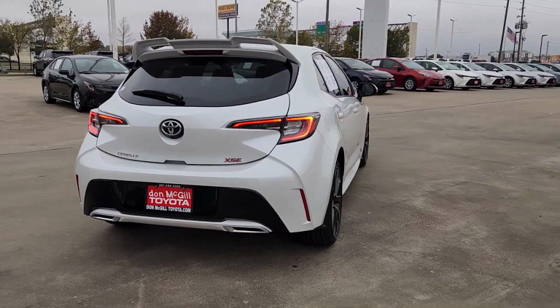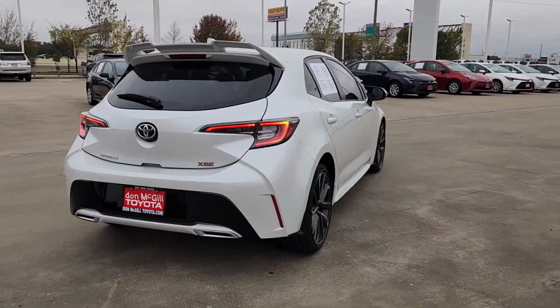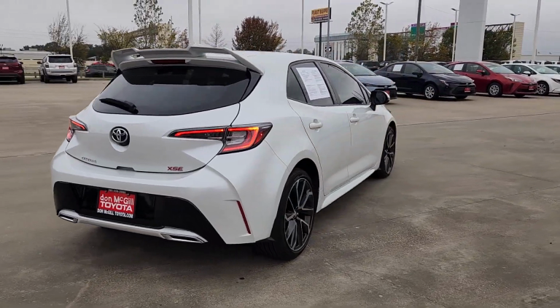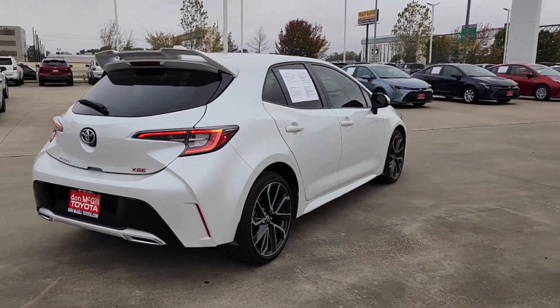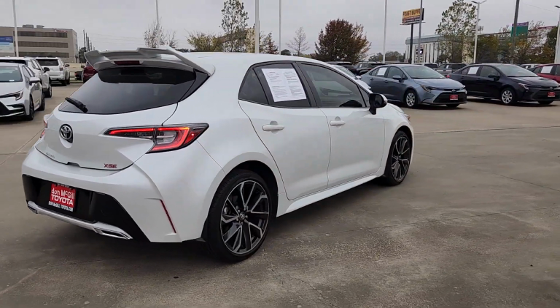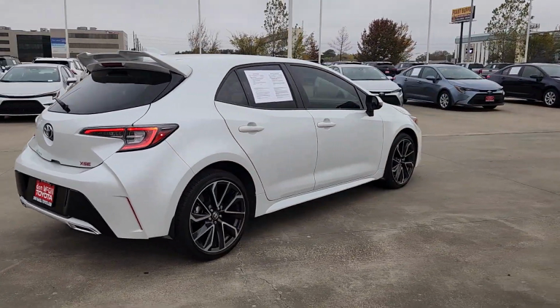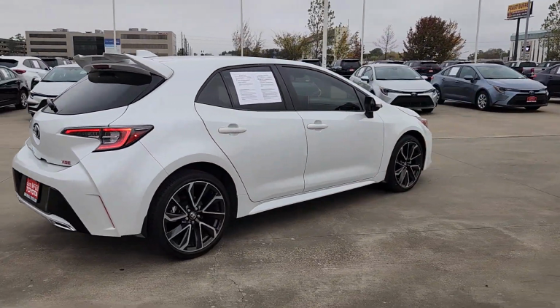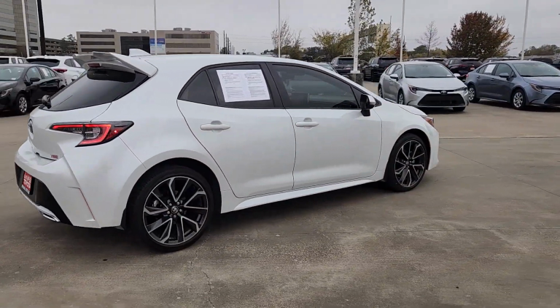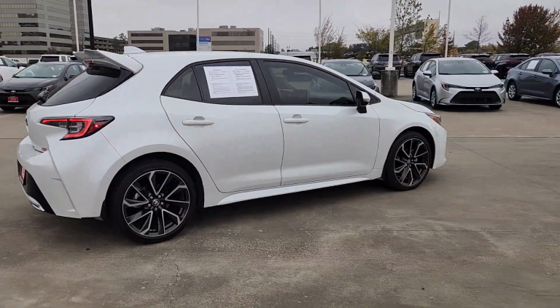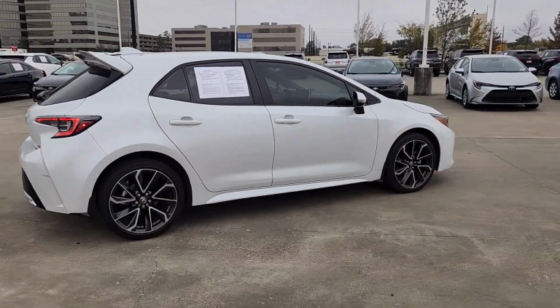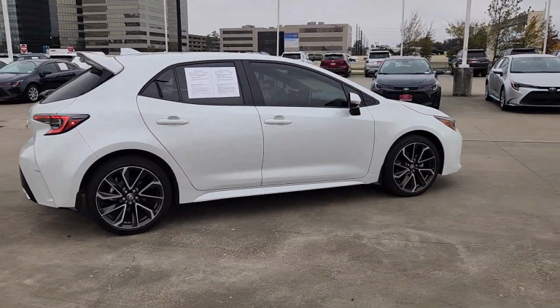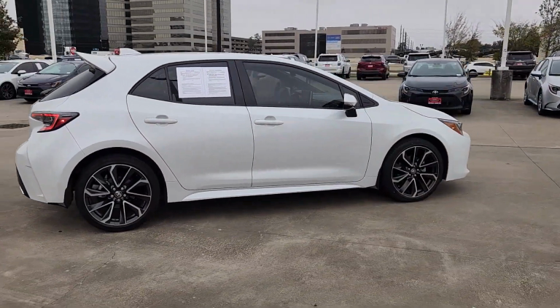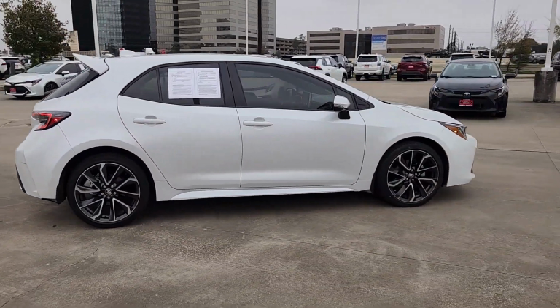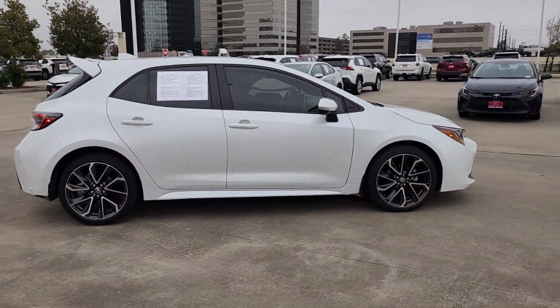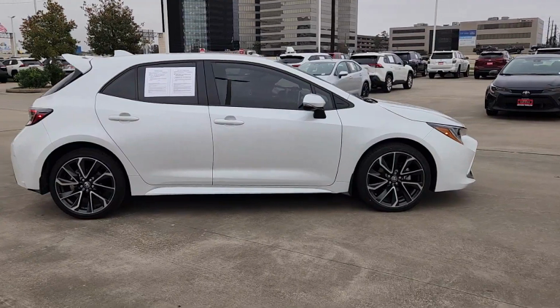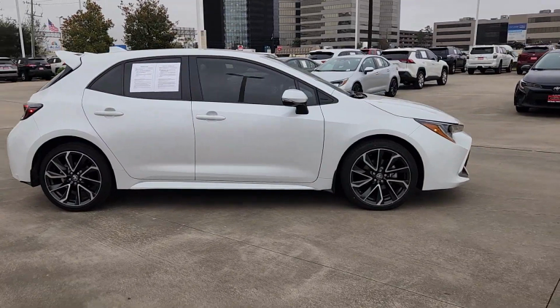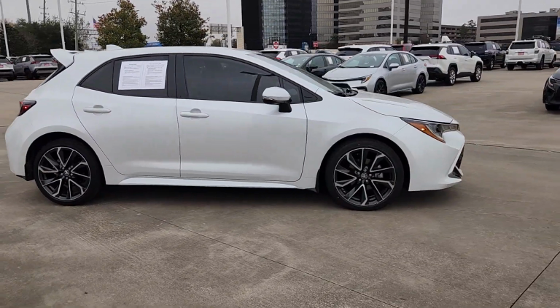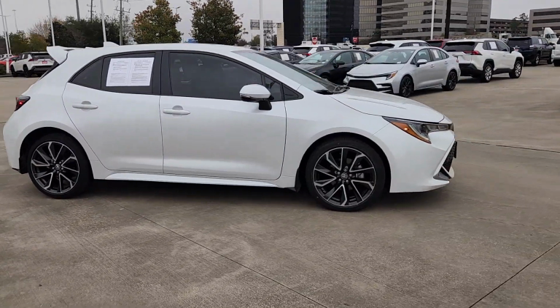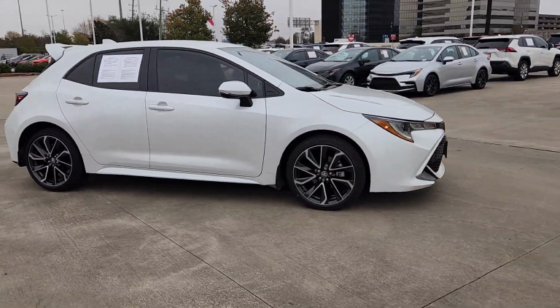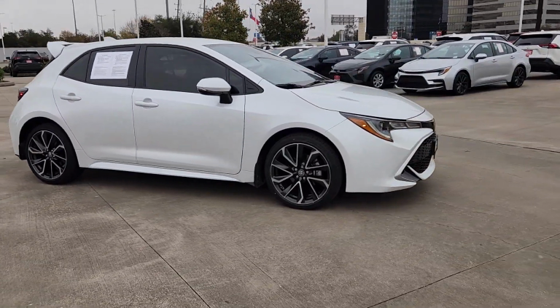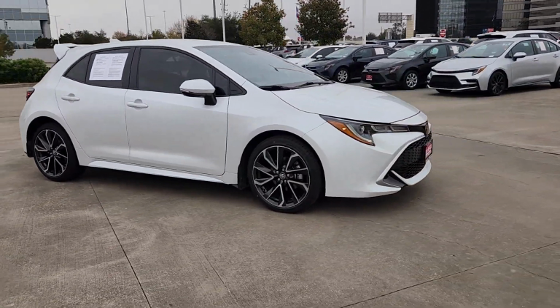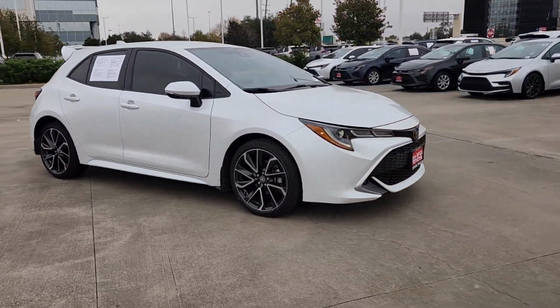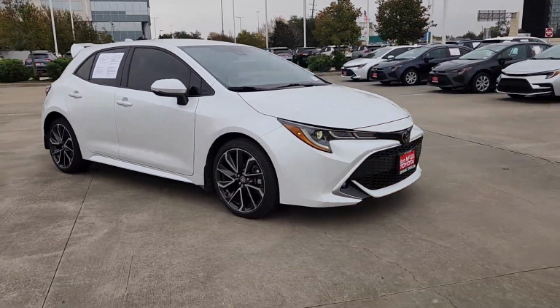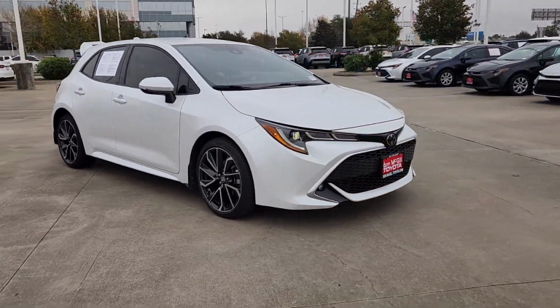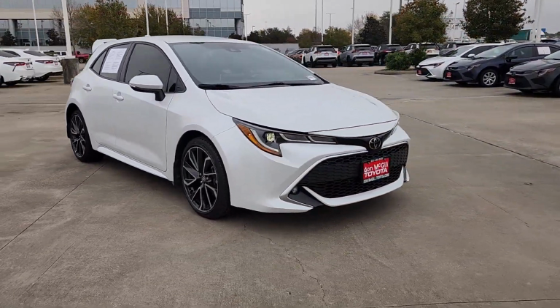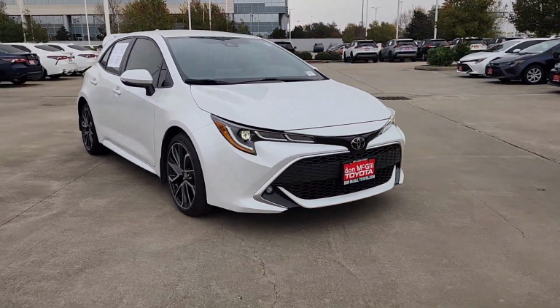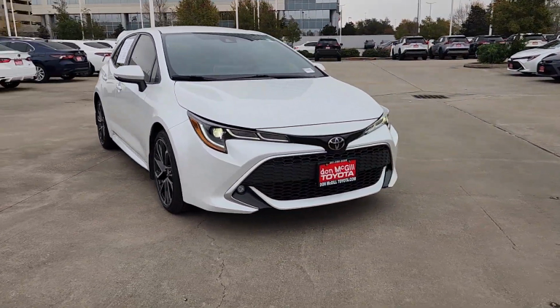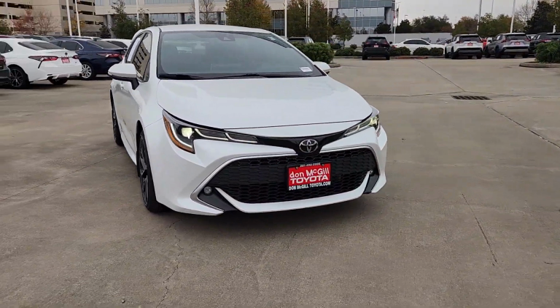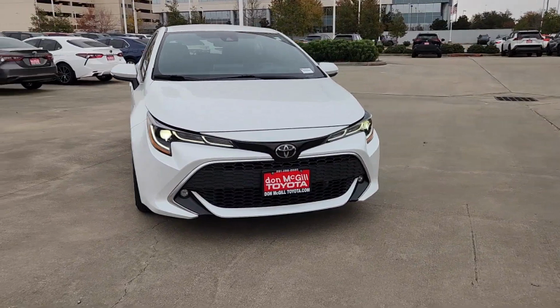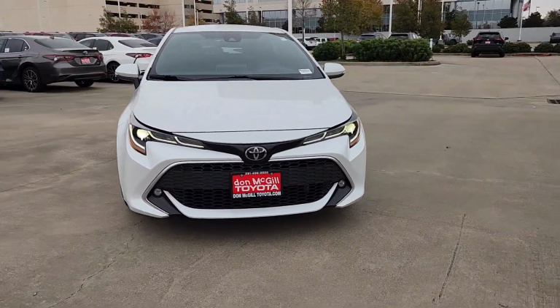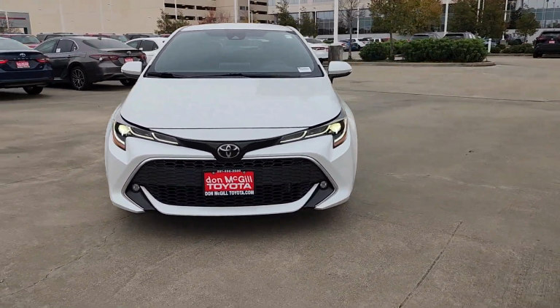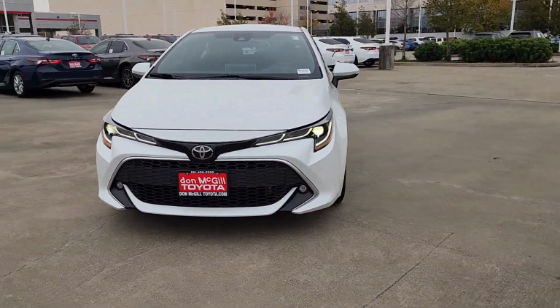Add zest to your daily drive in this sporty Corolla Hatchback. With a wide stance, responsive, stable suspension, plenty of power, and attention-grabbing looks, you'll enjoy a rush every time you take the wheel.